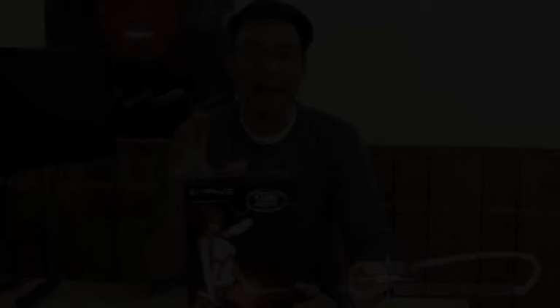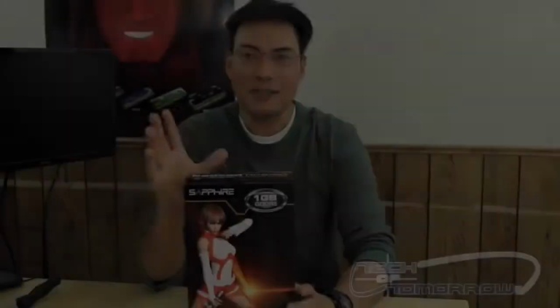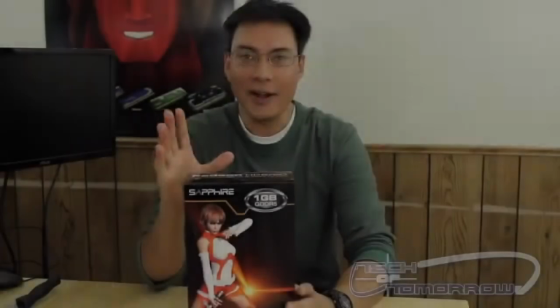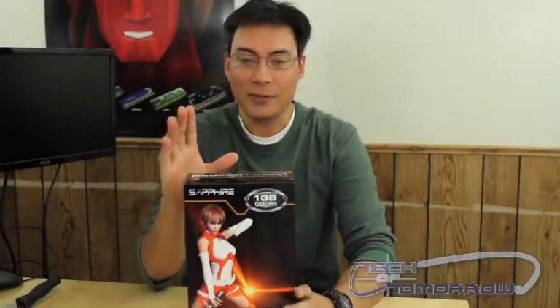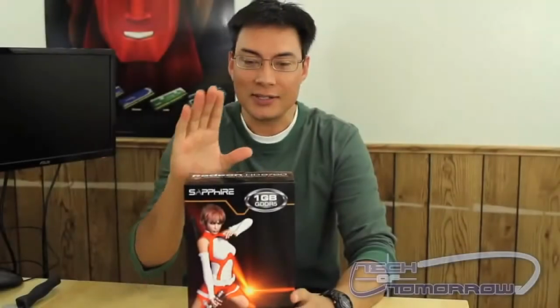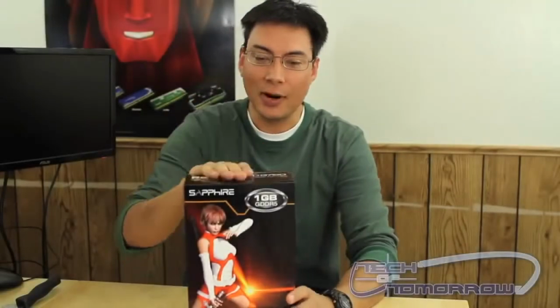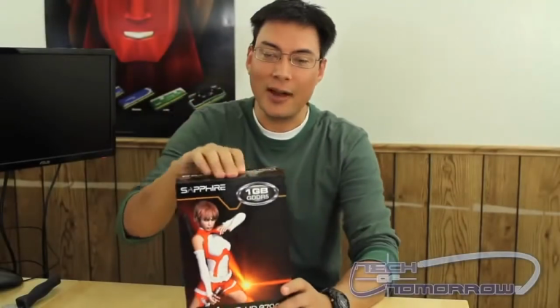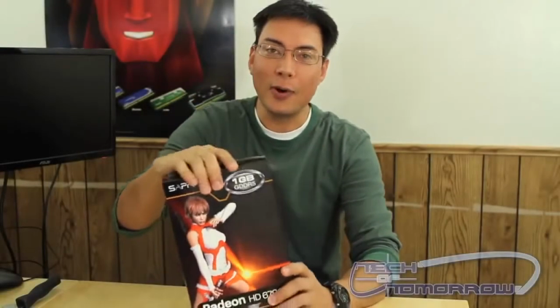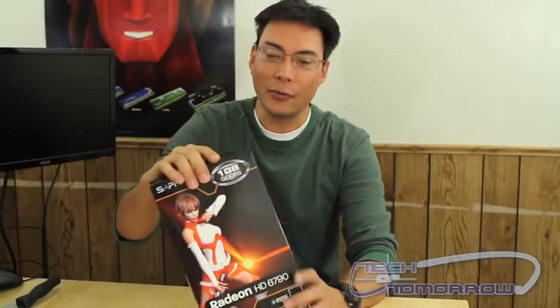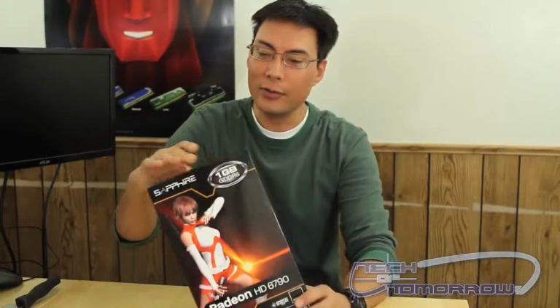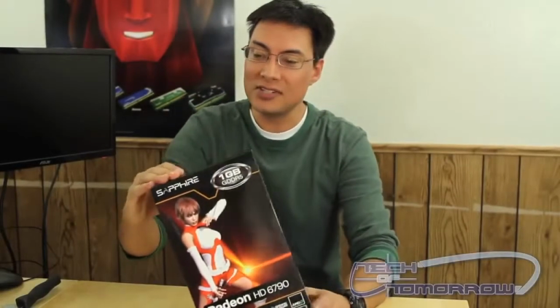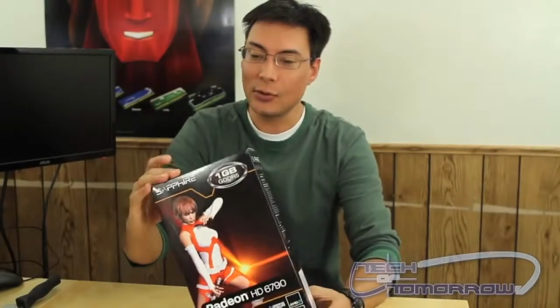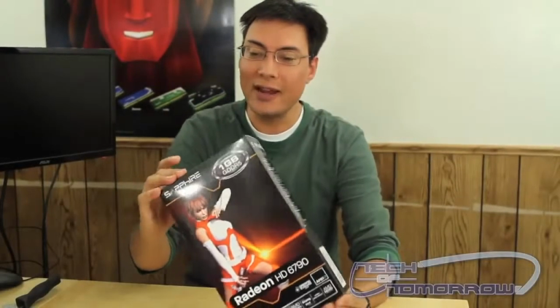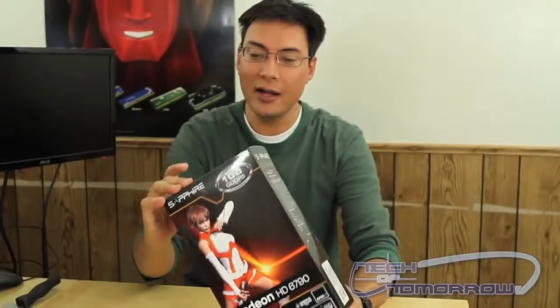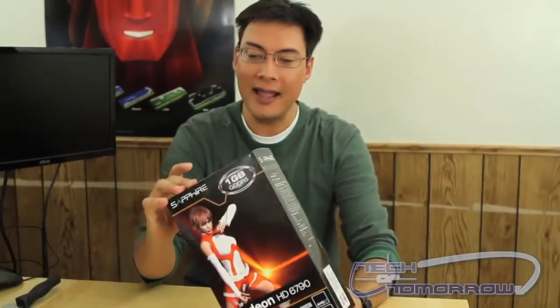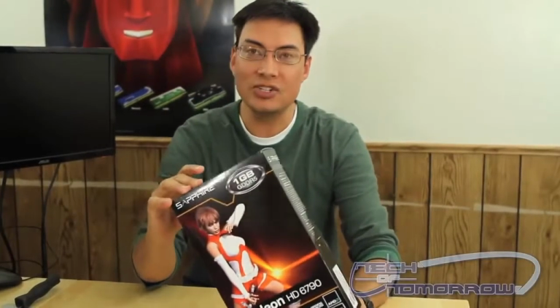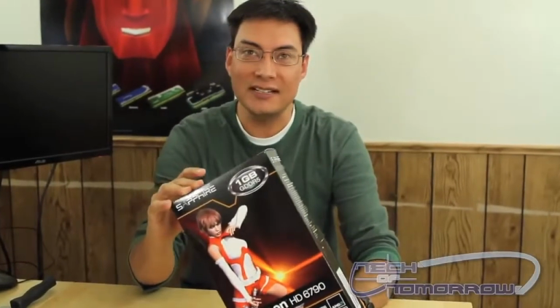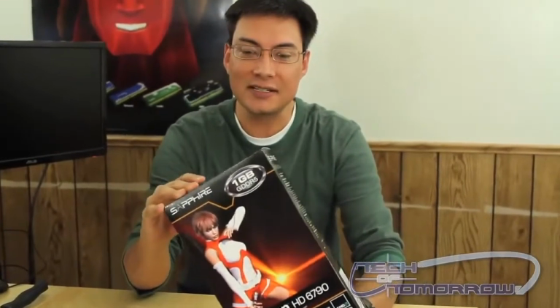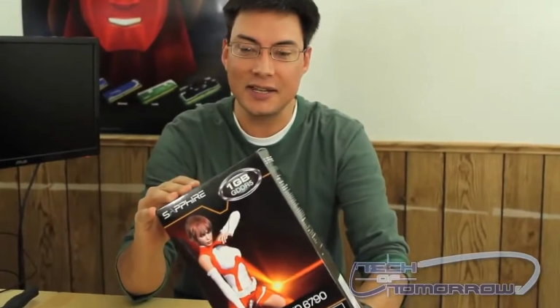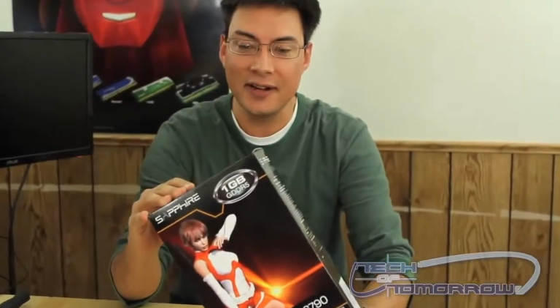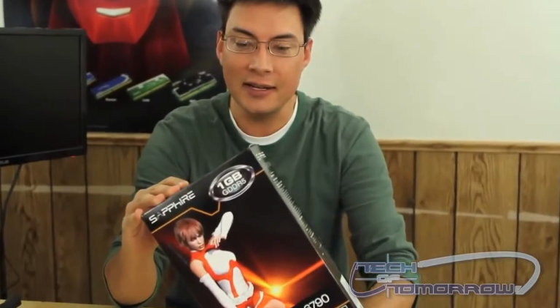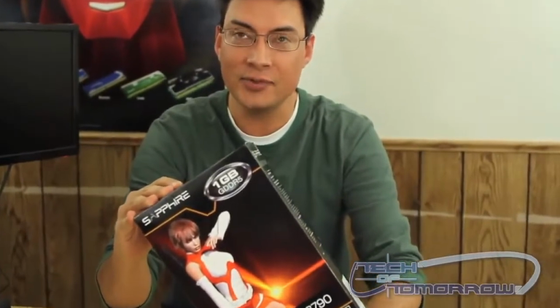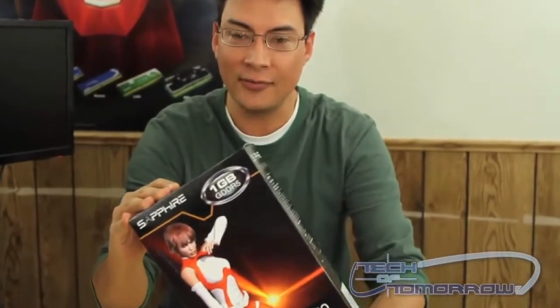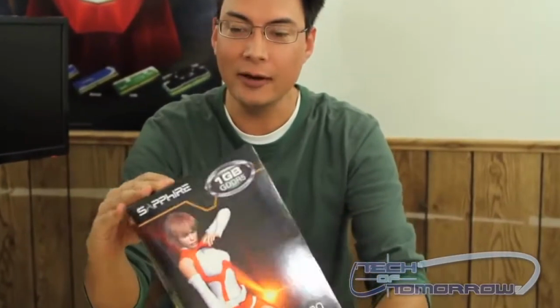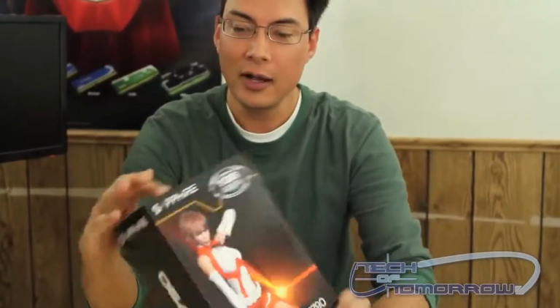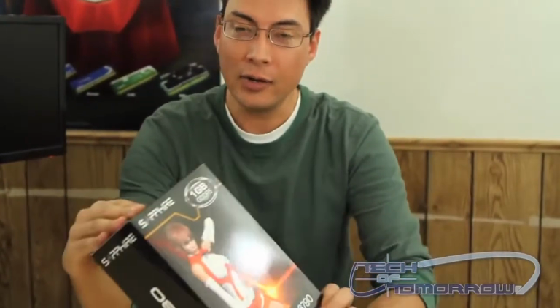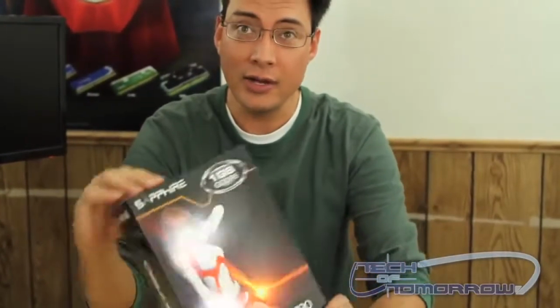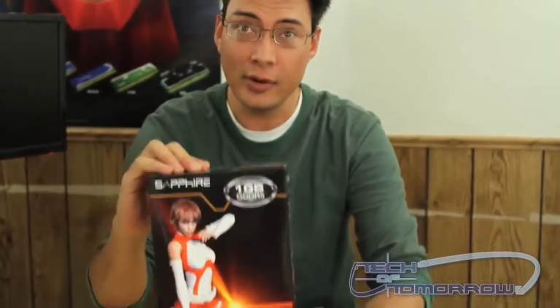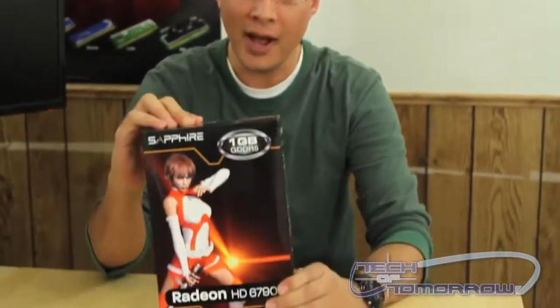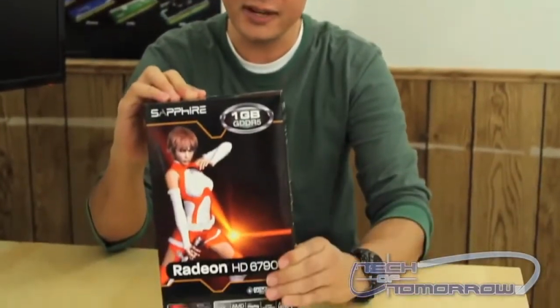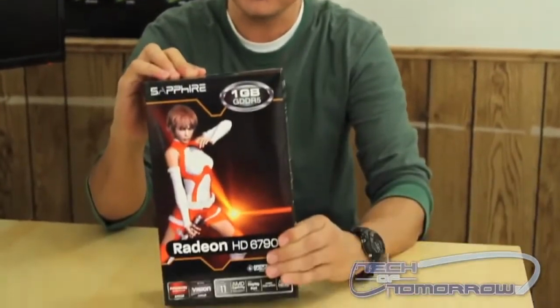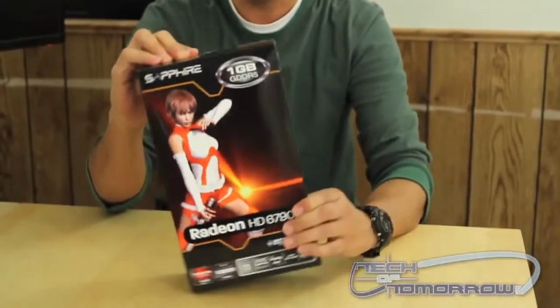Hey guys, it's Brian again with Tech It Tomorrow. We've got a new product for you. This is the Radeon HD6790 from Sapphire. I'm going to go ahead and do an unboxing of this for you.